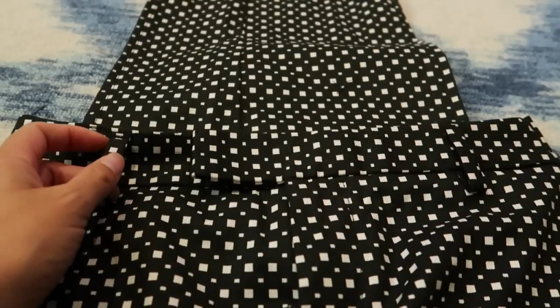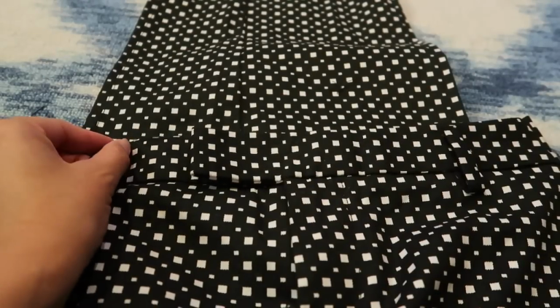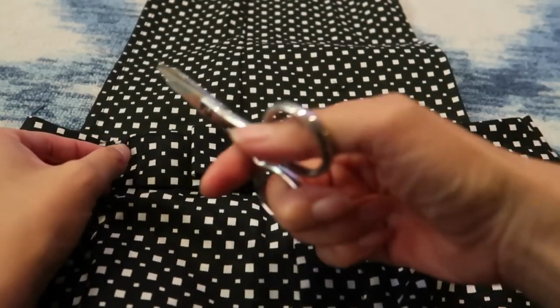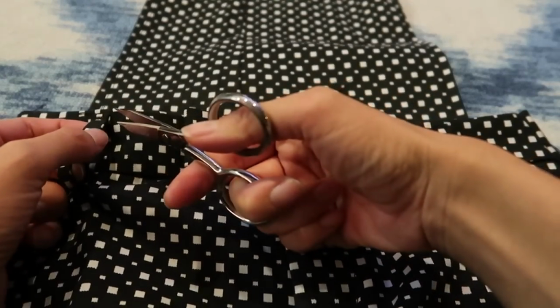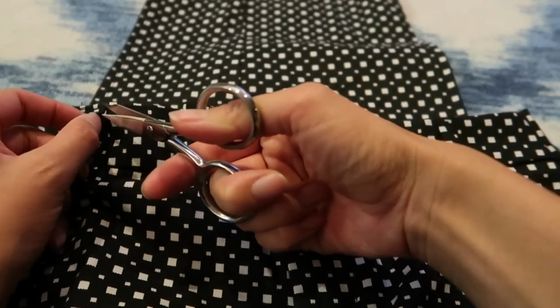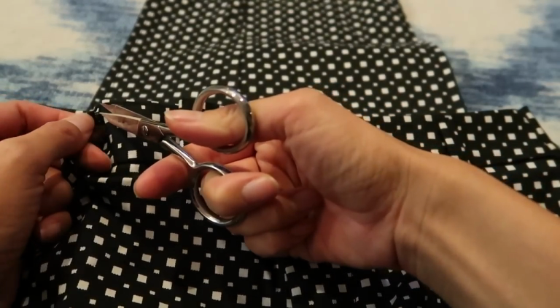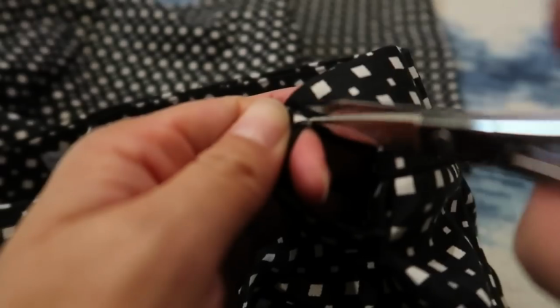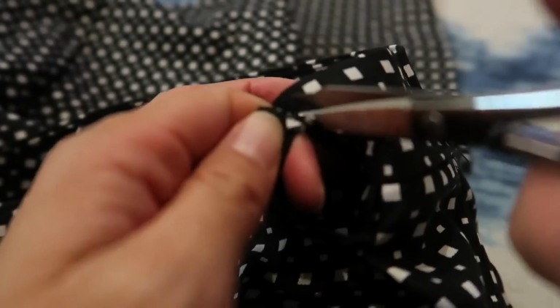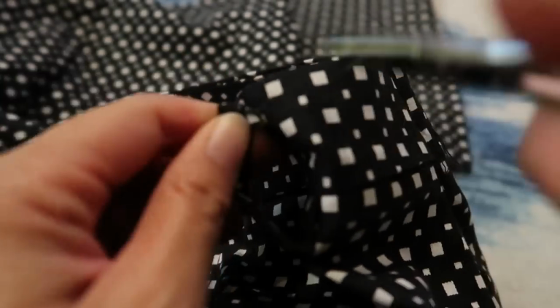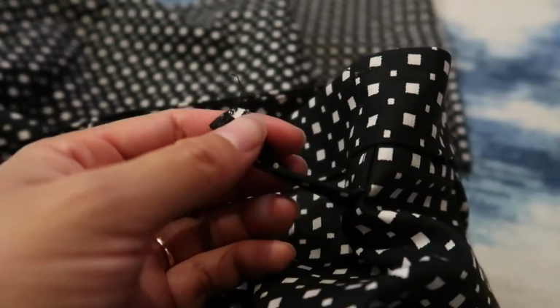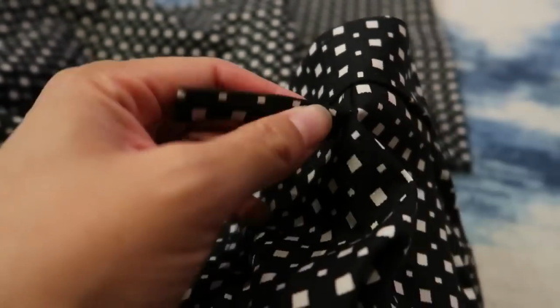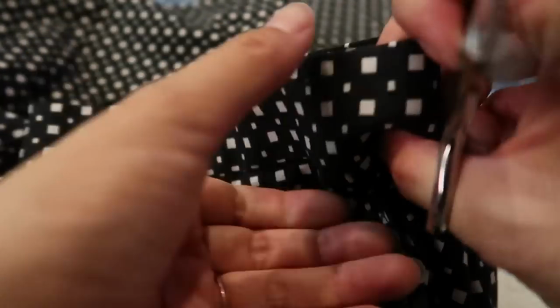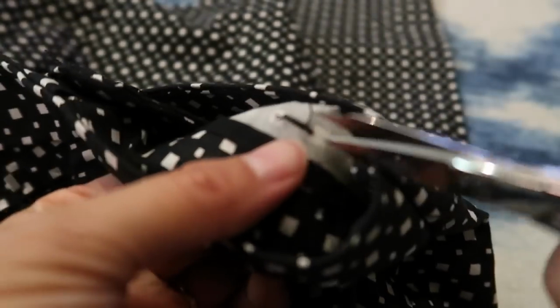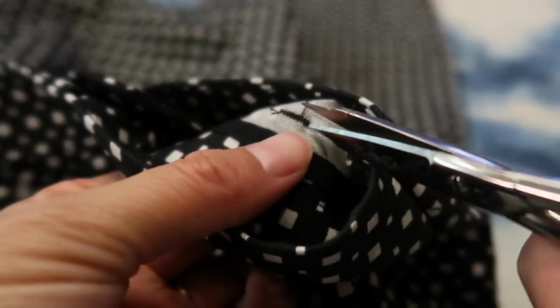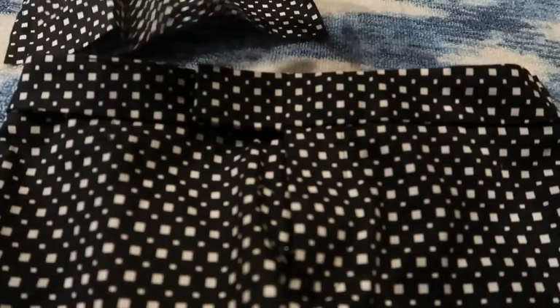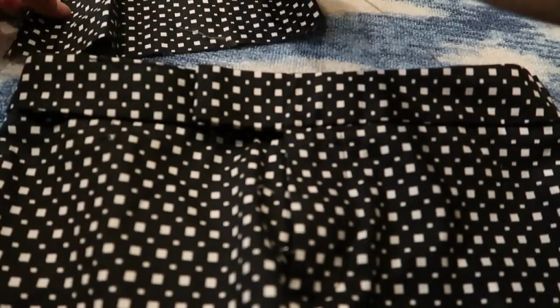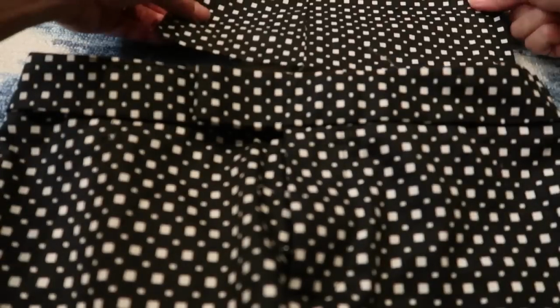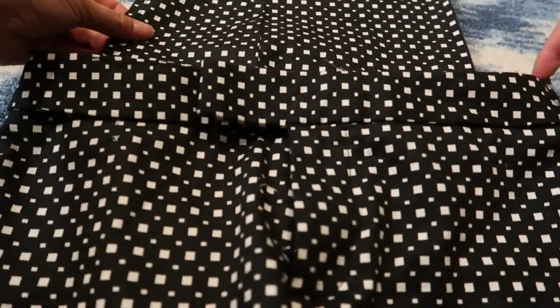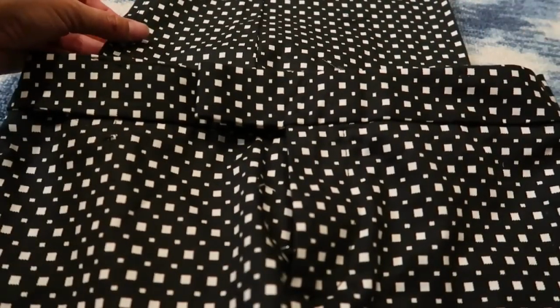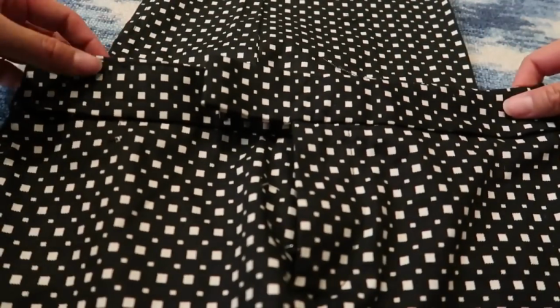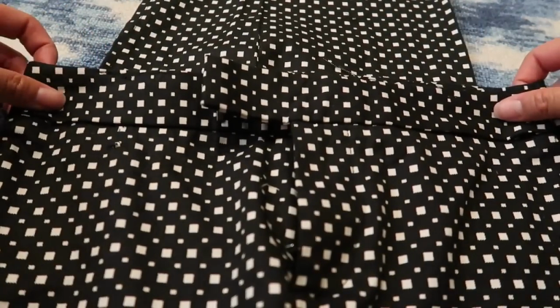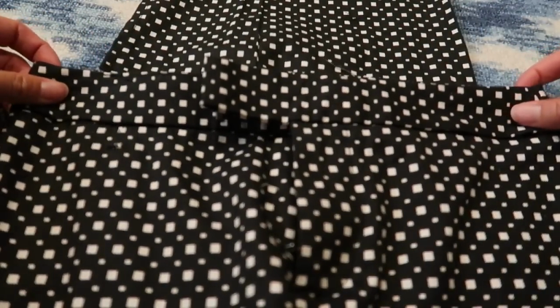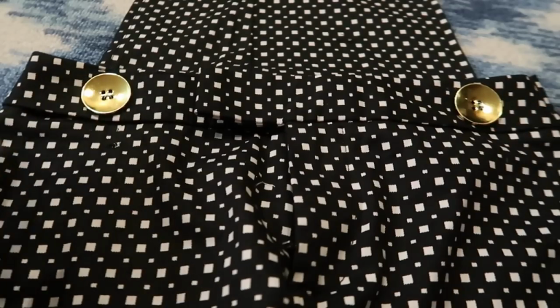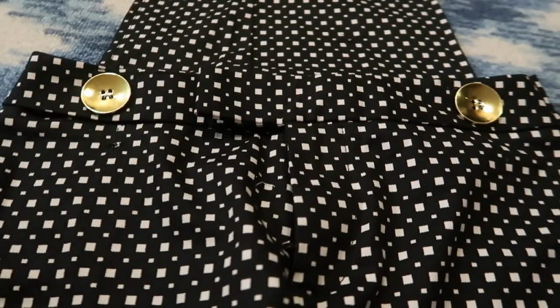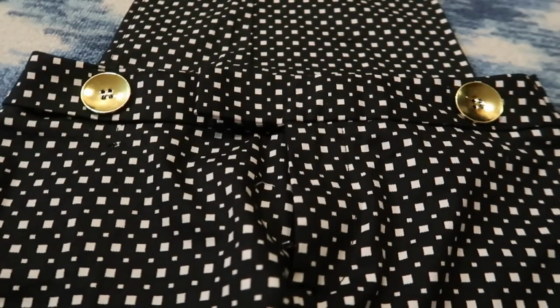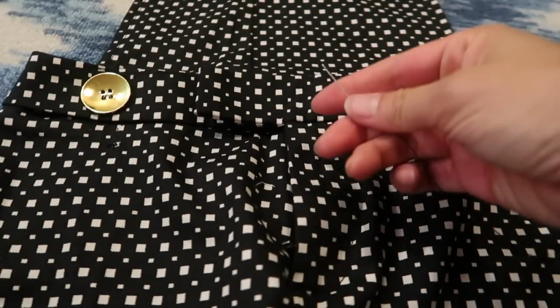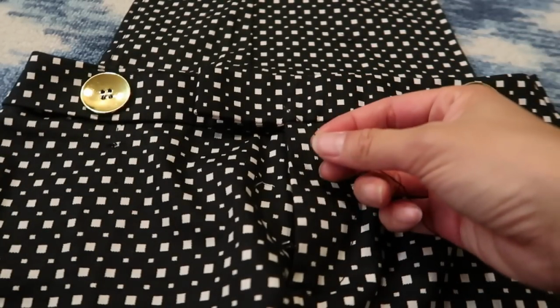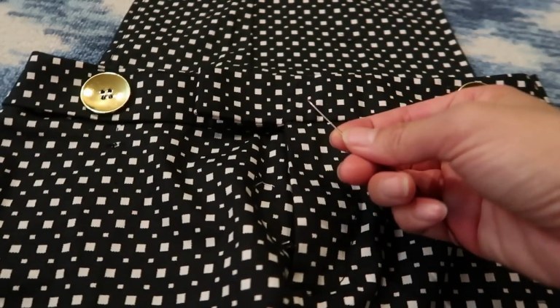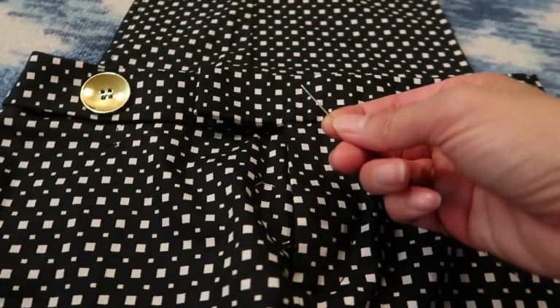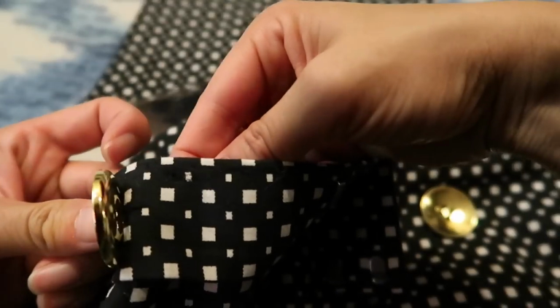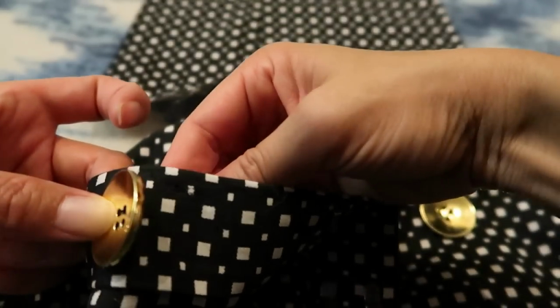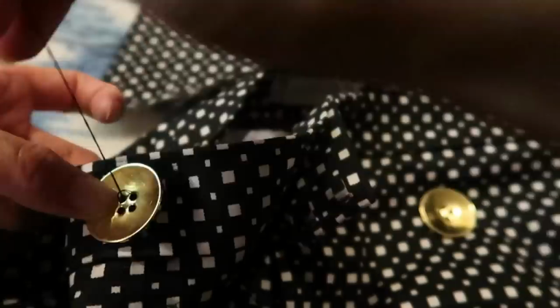Take out all the belt loops. Then place the bib on top of the skirt to mark where you want the buttons to be, and hand sew the two buttons on the sides.